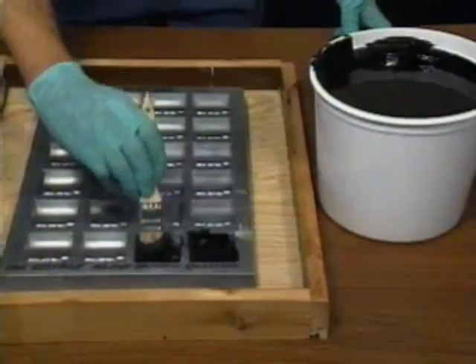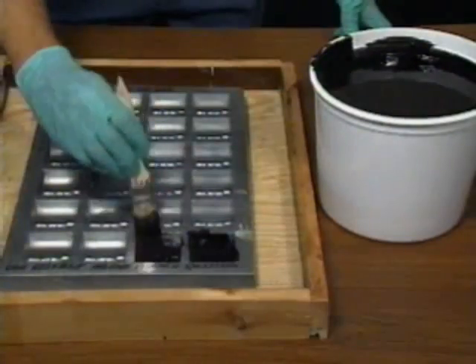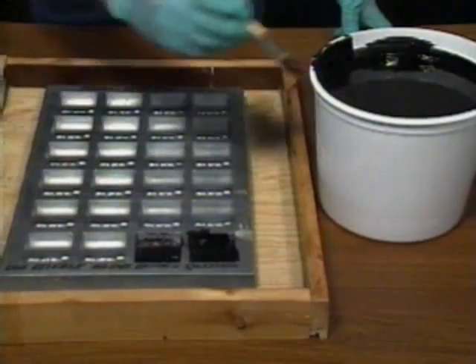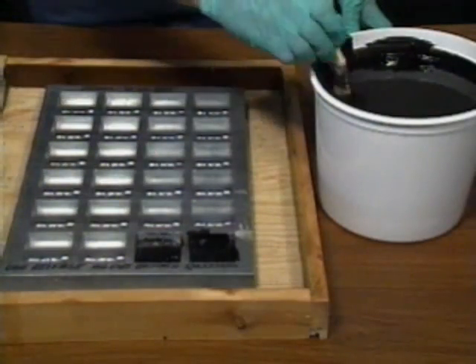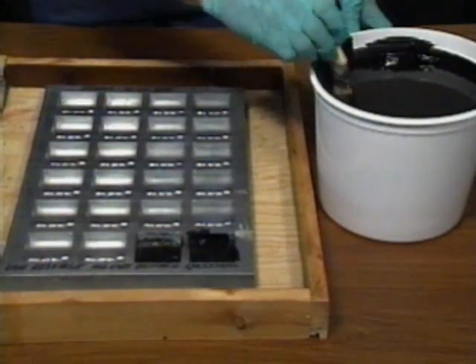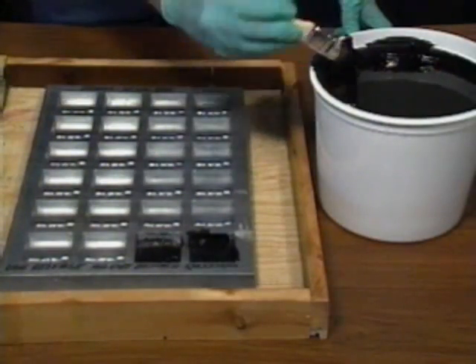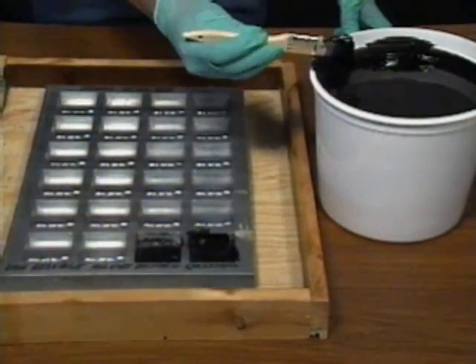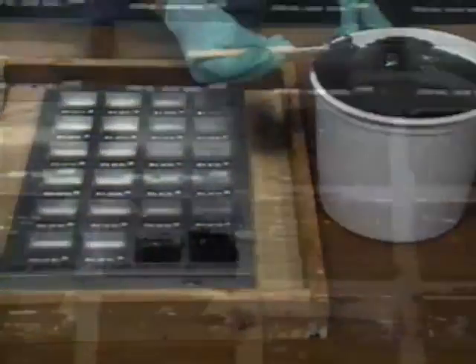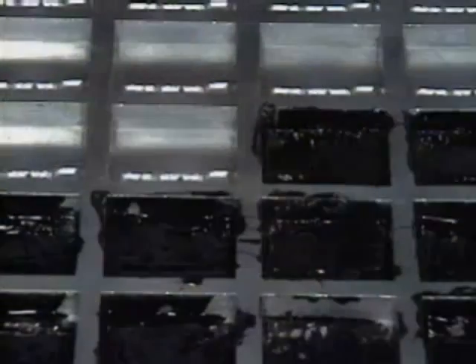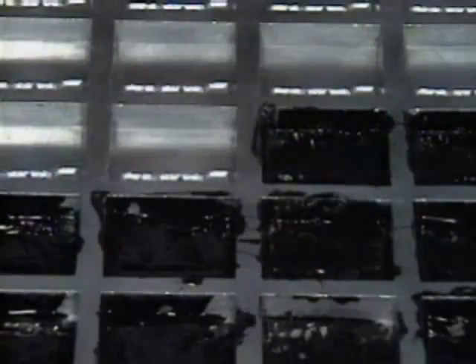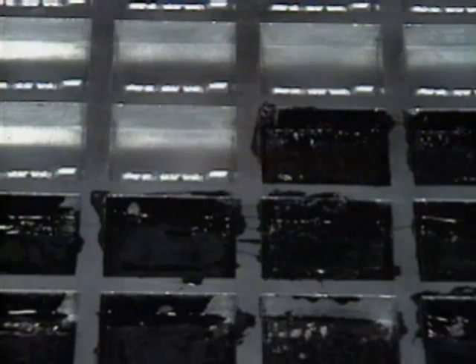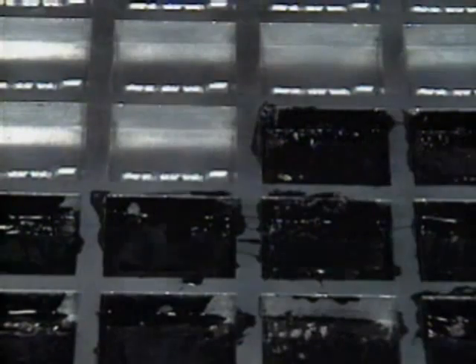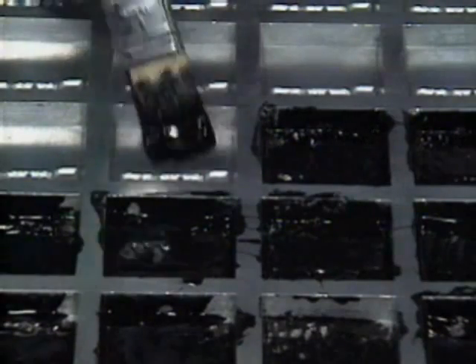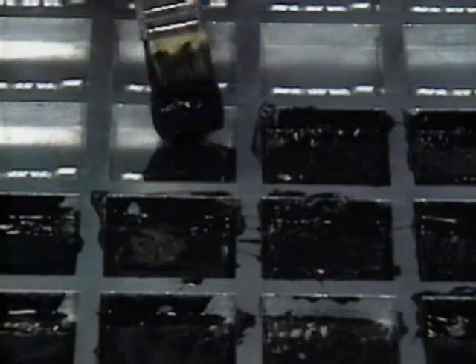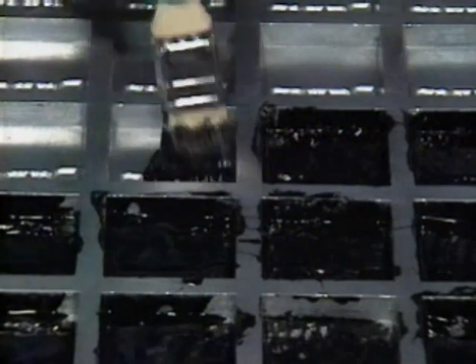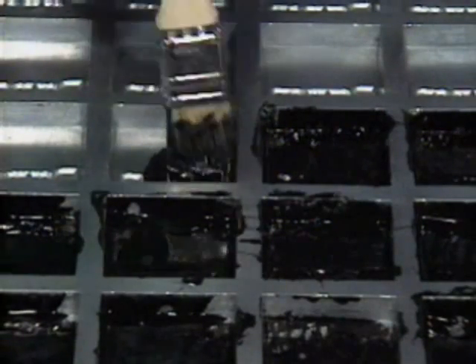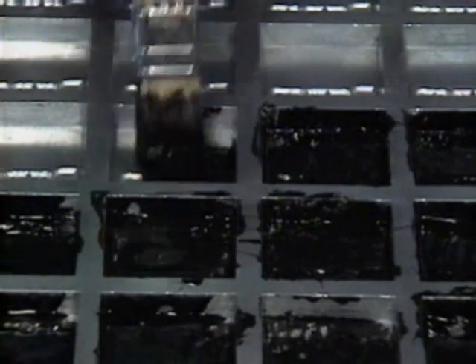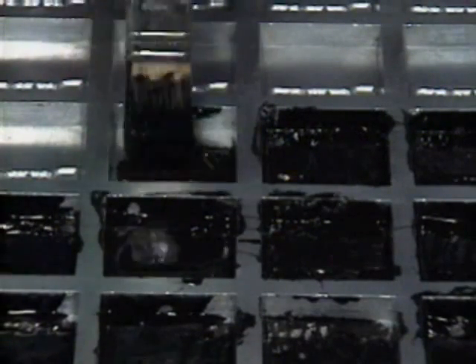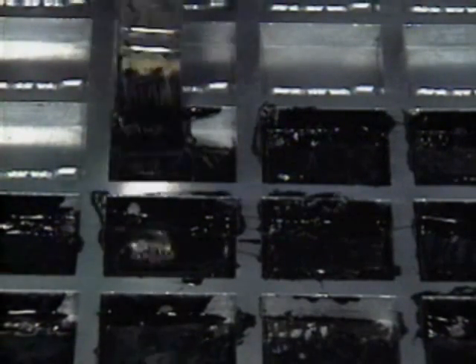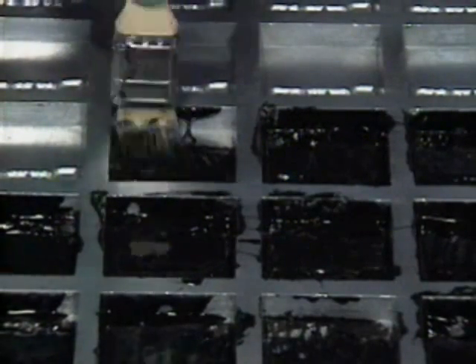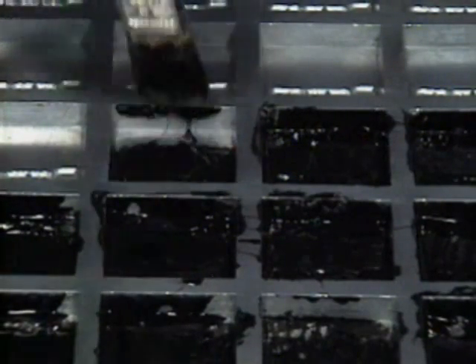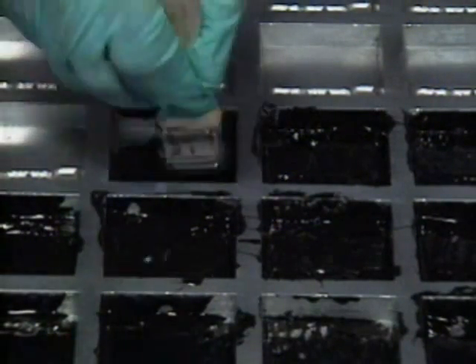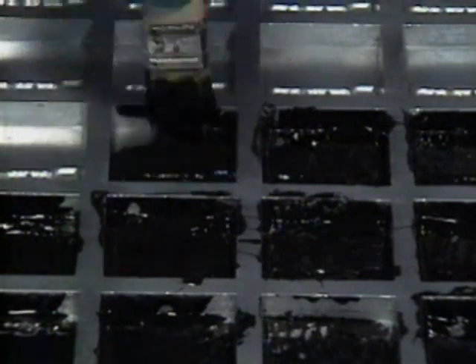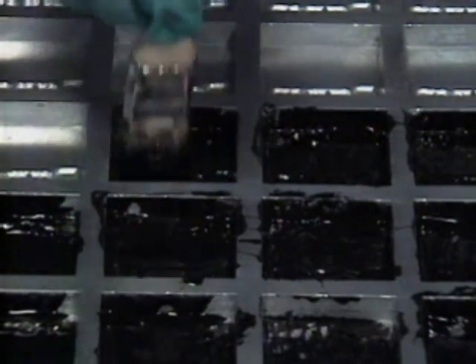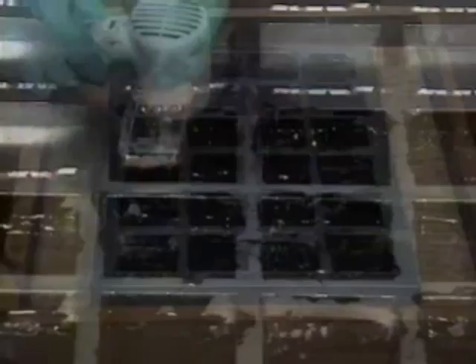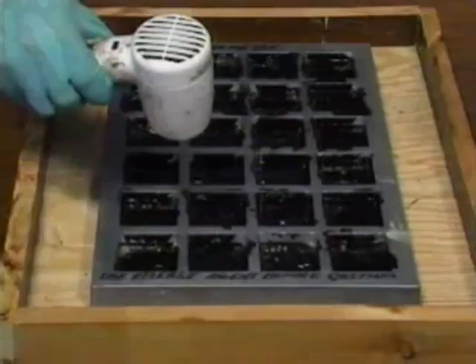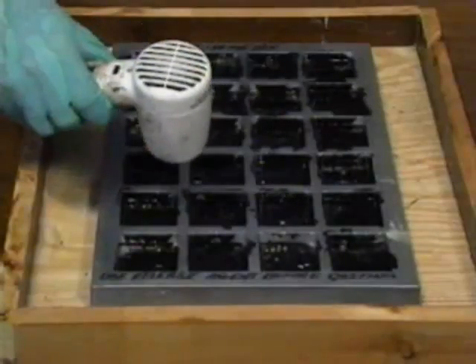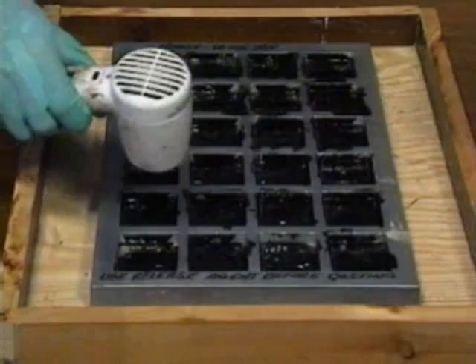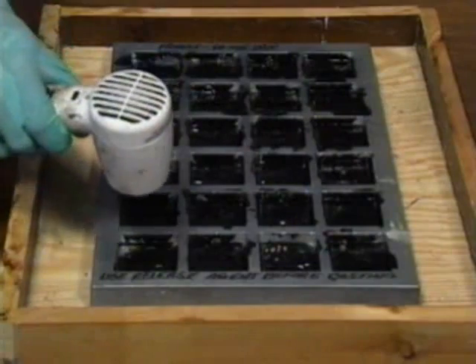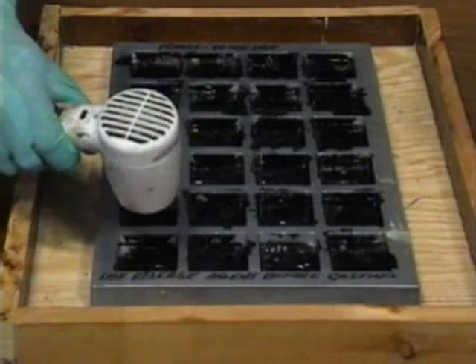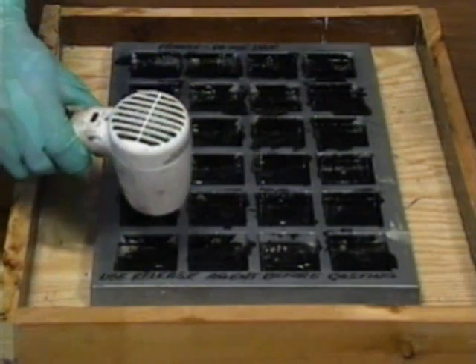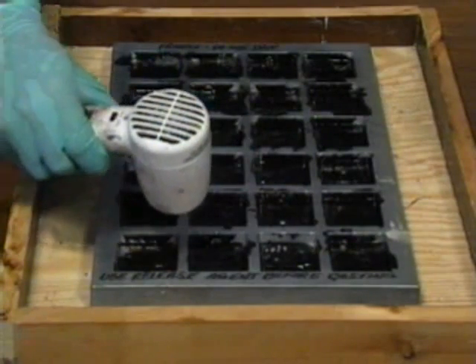To prepare the mold, first apply a thin layer of the Flexane 80 liquid using a small brush. Then use a hot air gun to cure the coating.